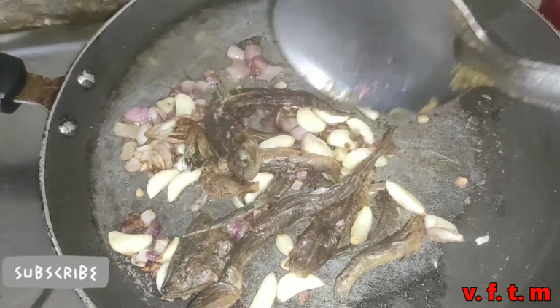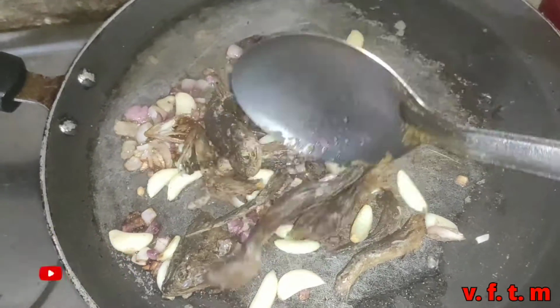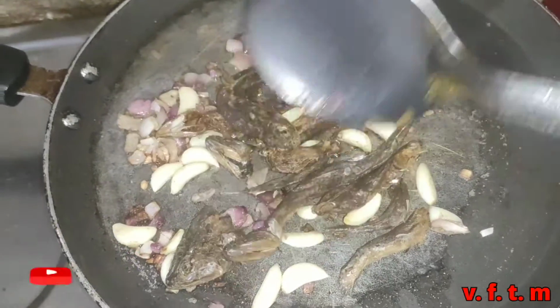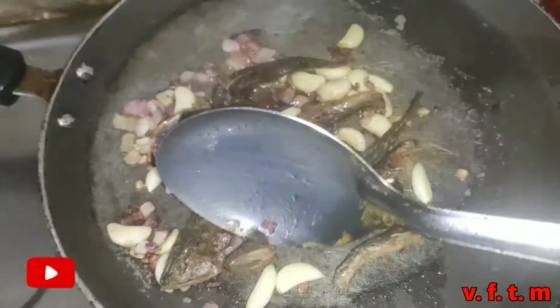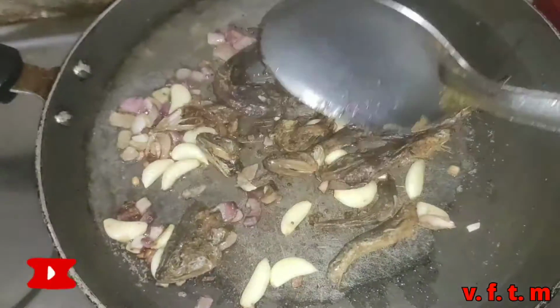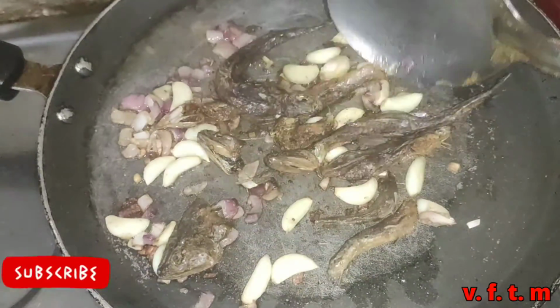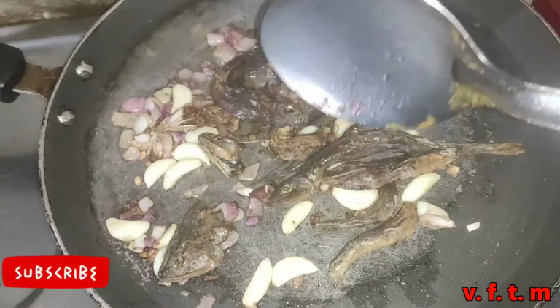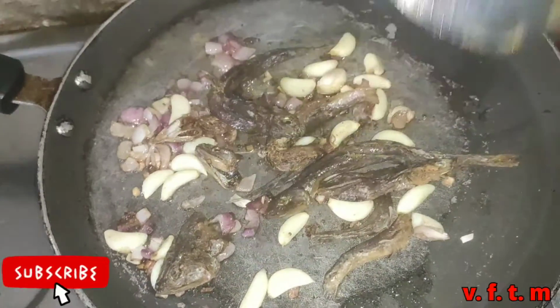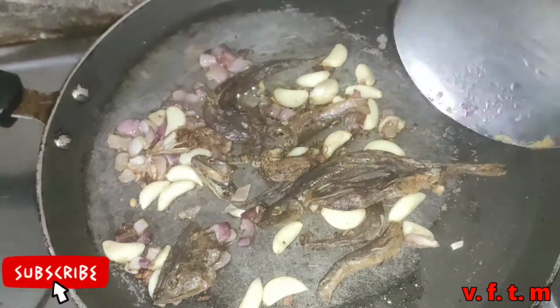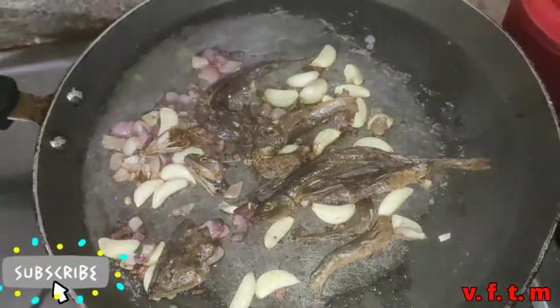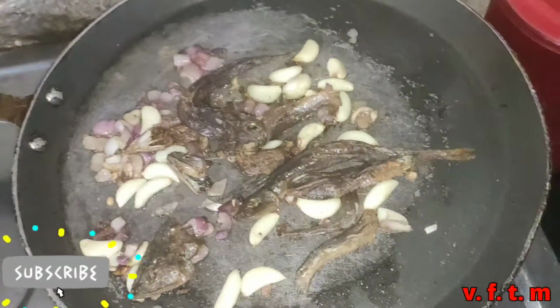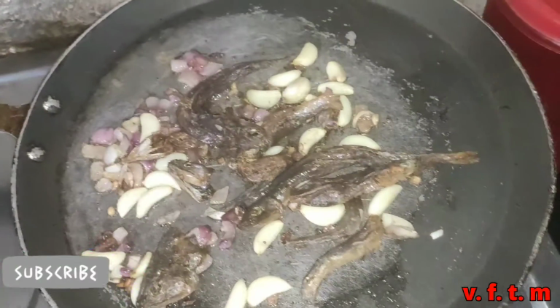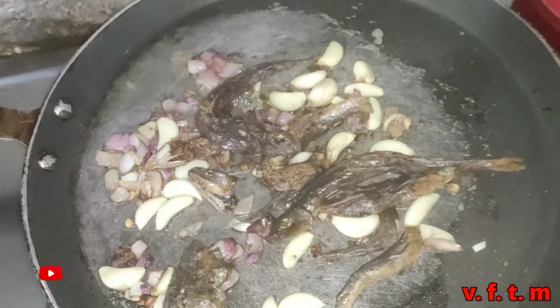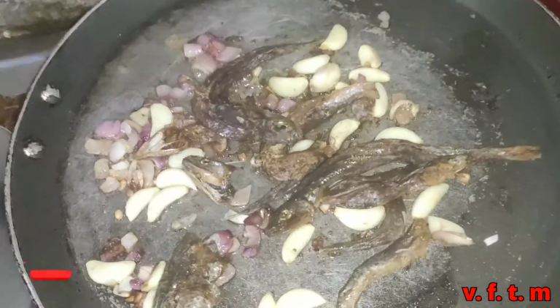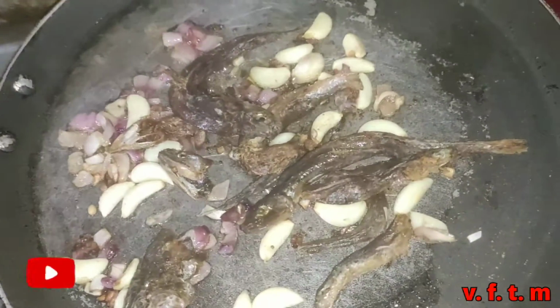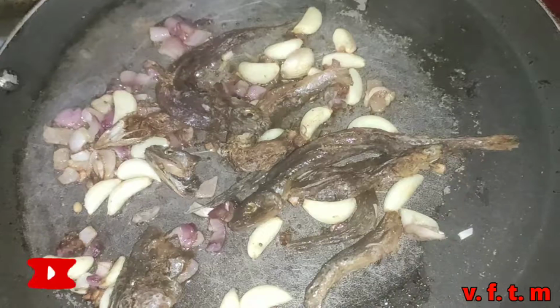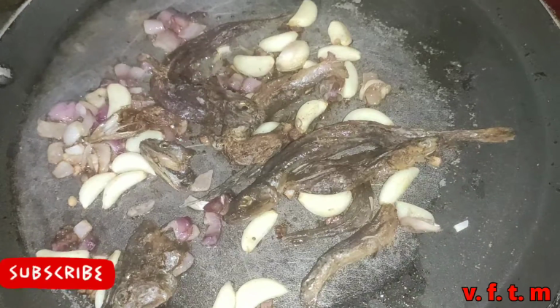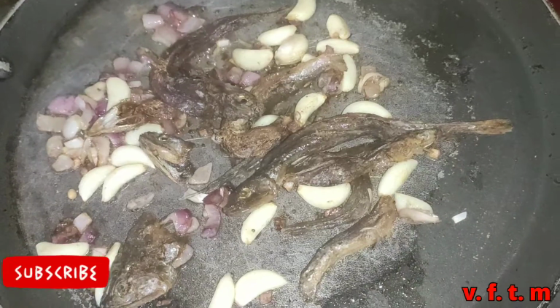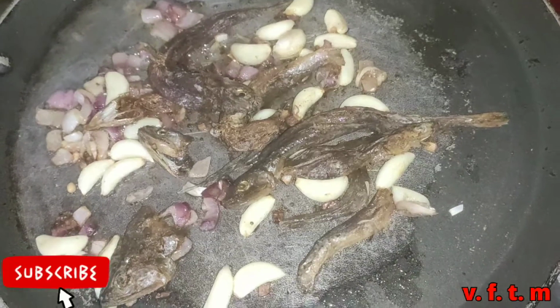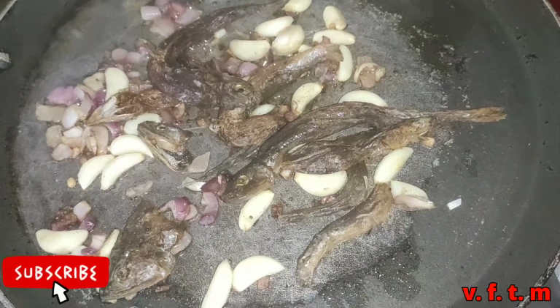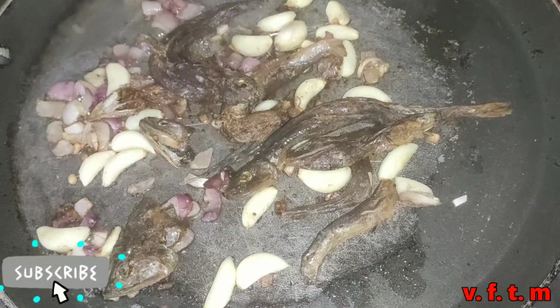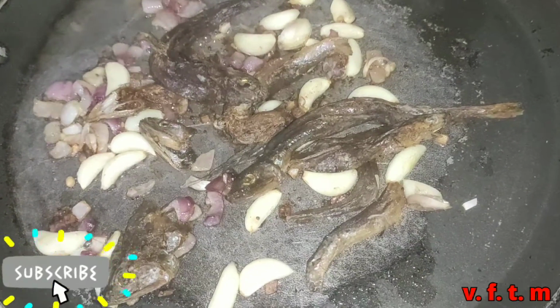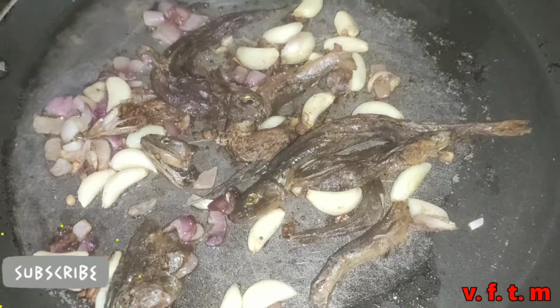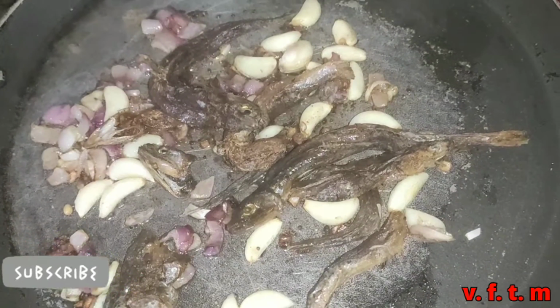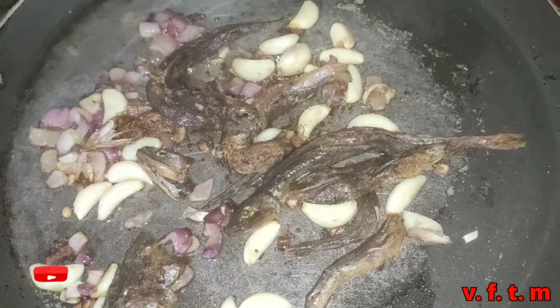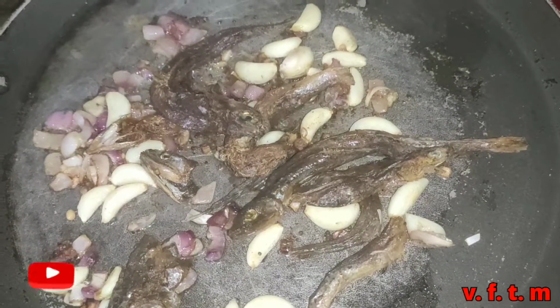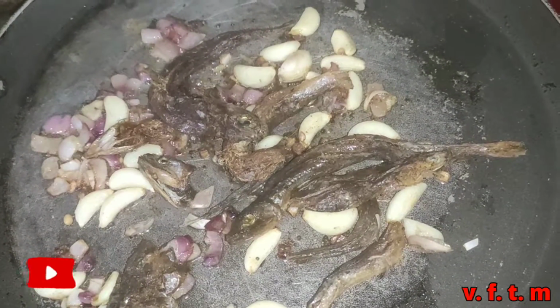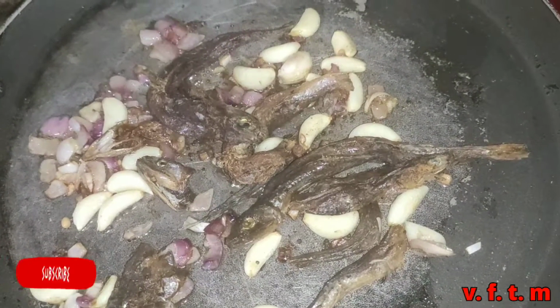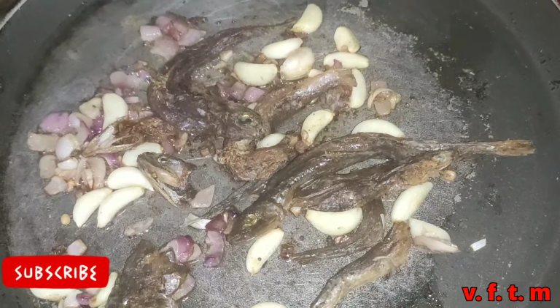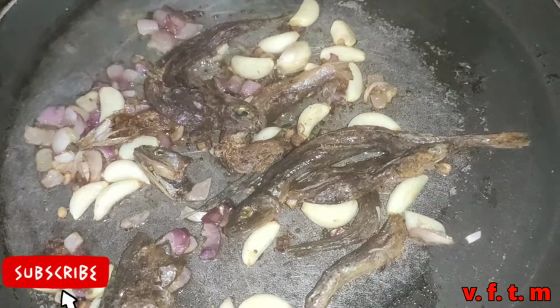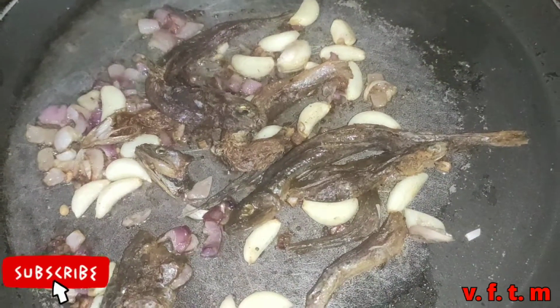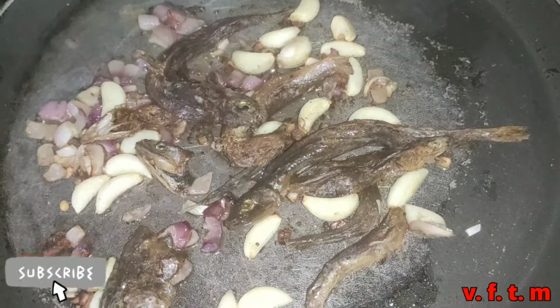Now, all the ingredients are in the oven! The vegetables are in the oven!